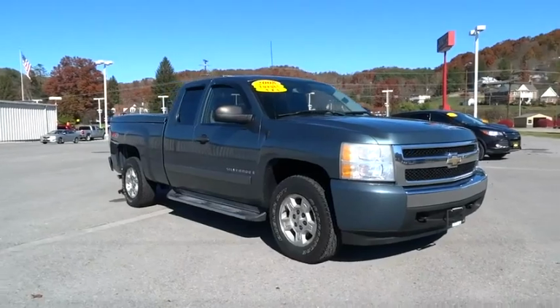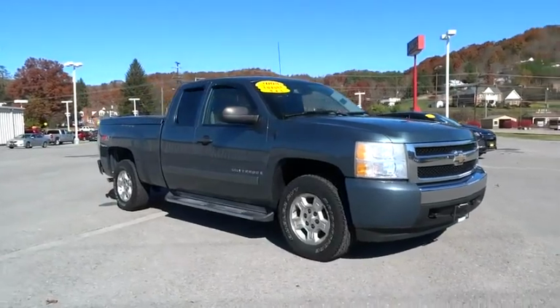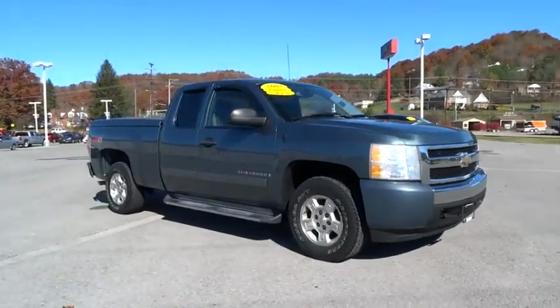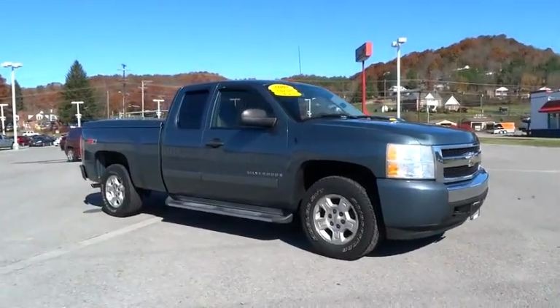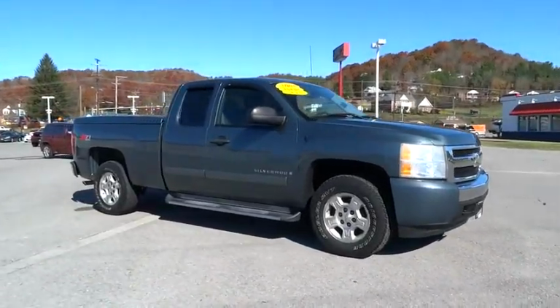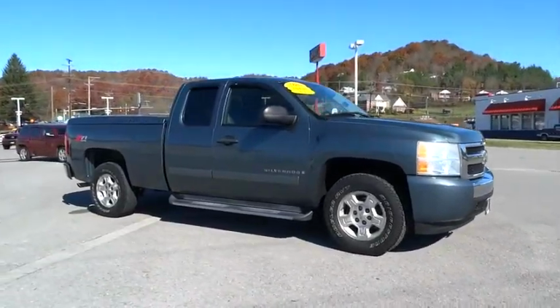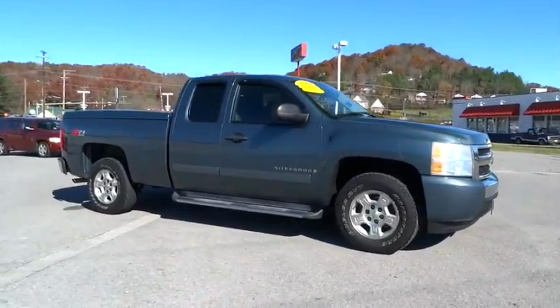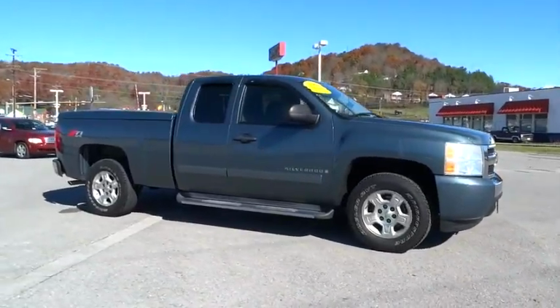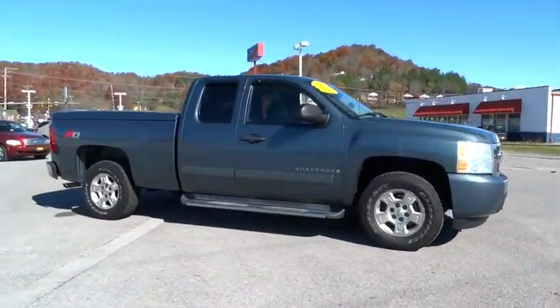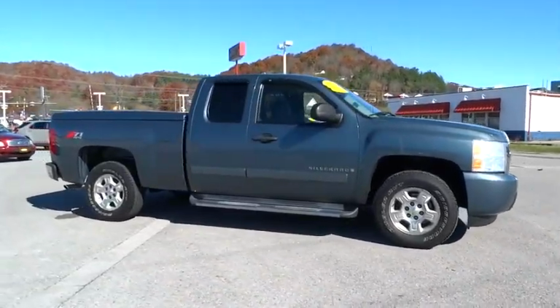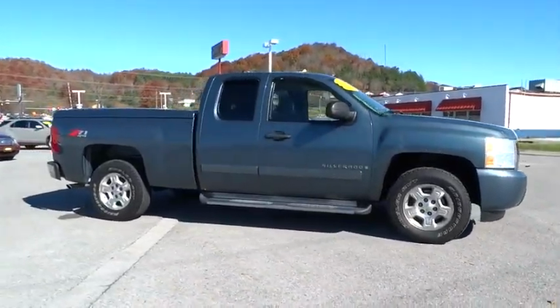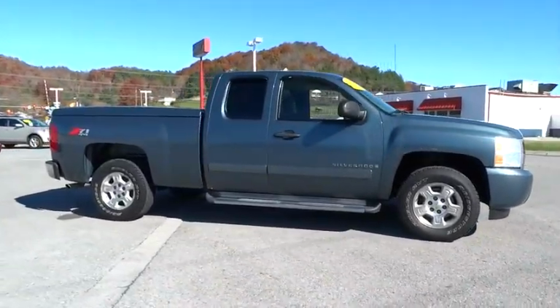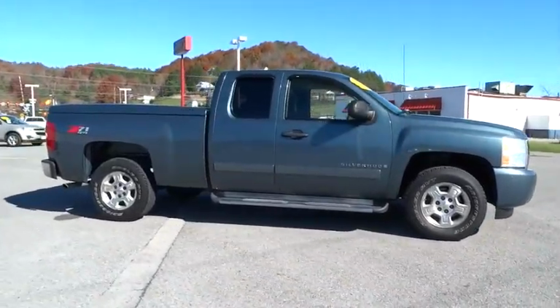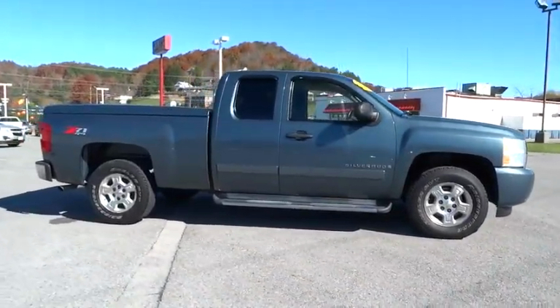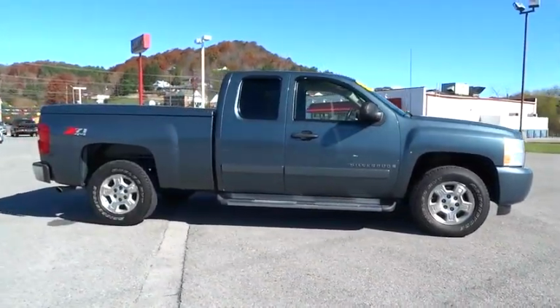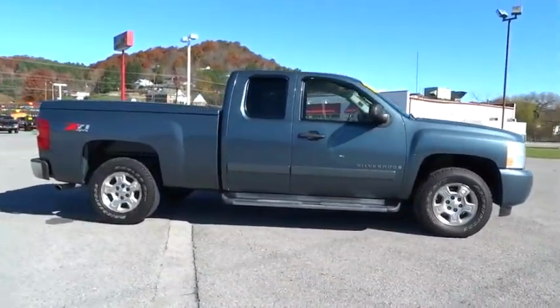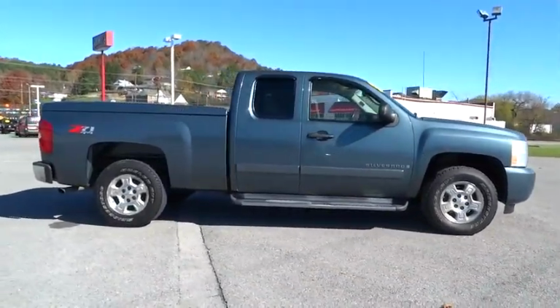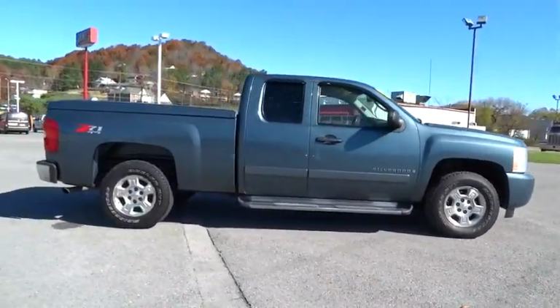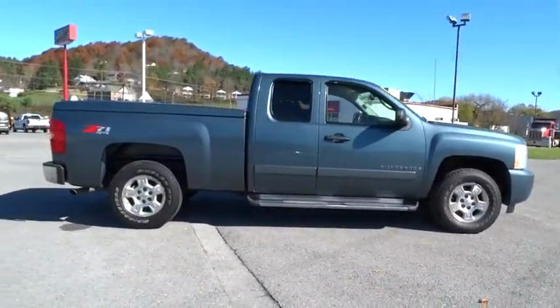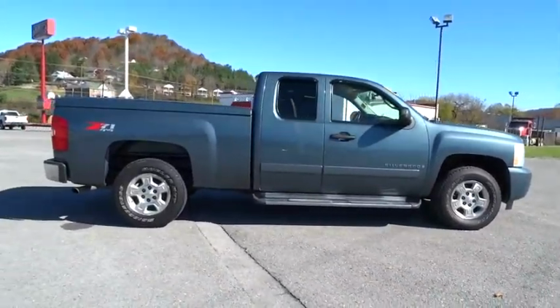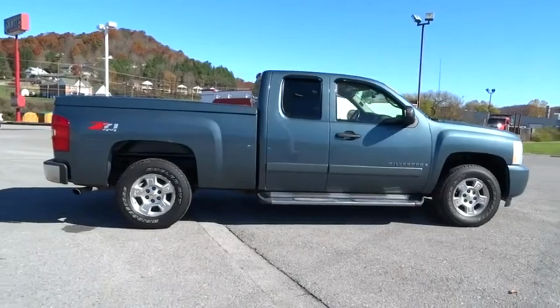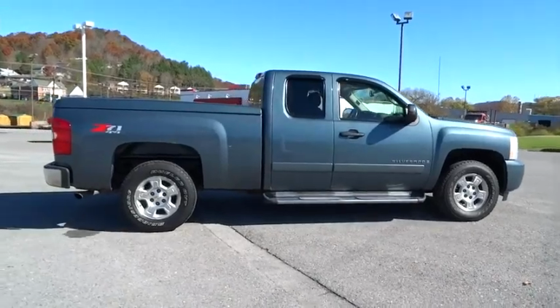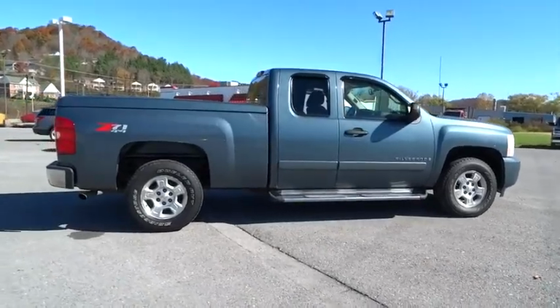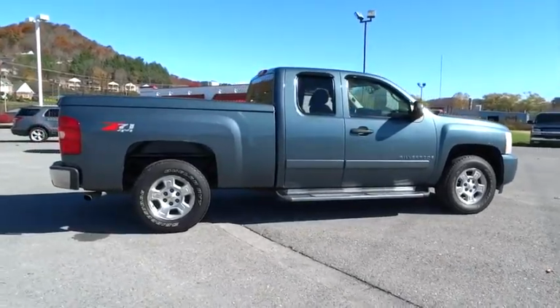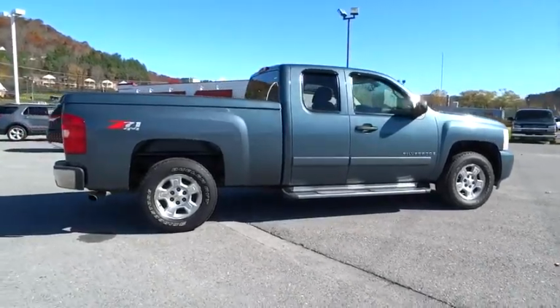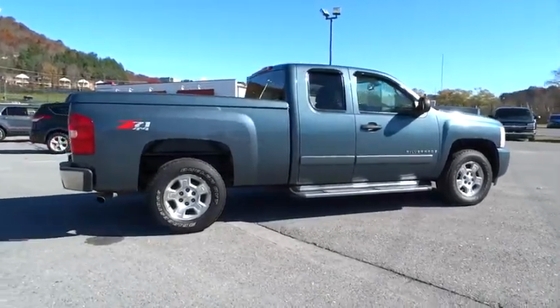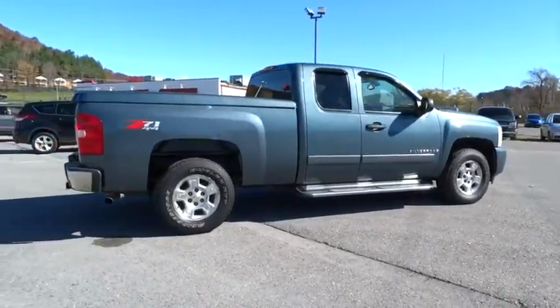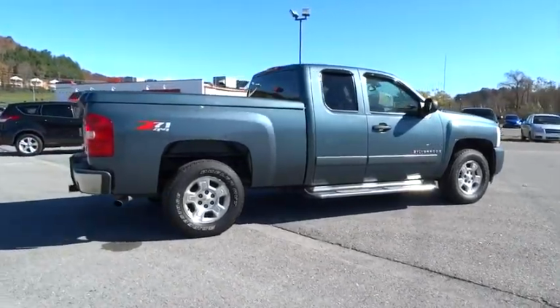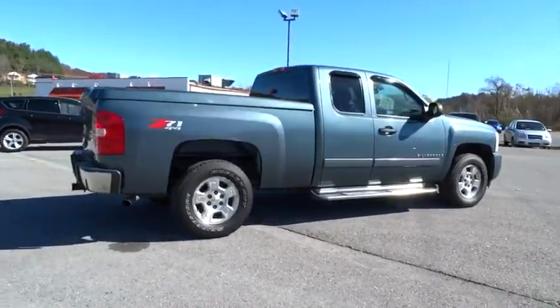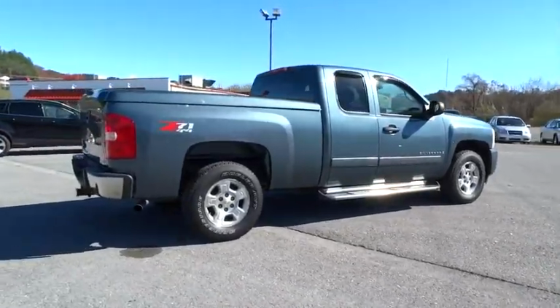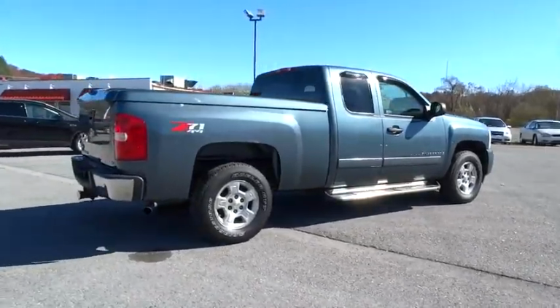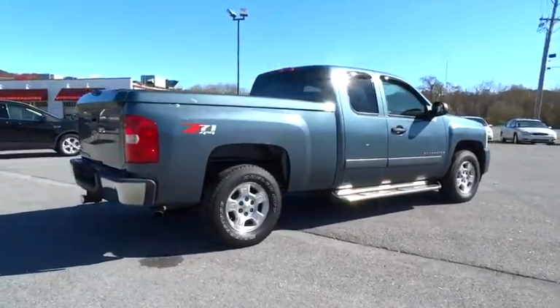The 2008 Silverado 1500. The Chevy Silverado 1500 has the lowest cost of ownership of any full-size pickup.